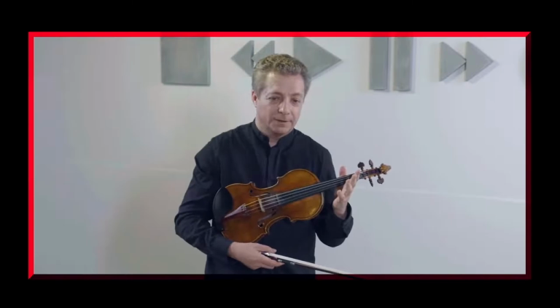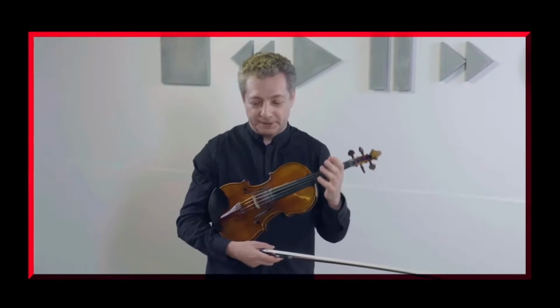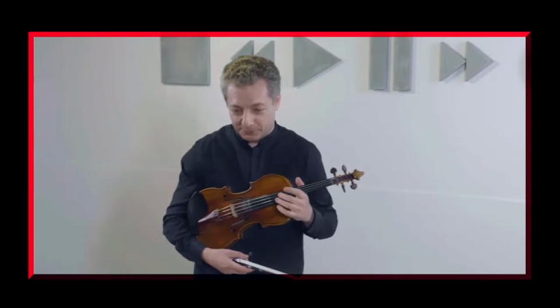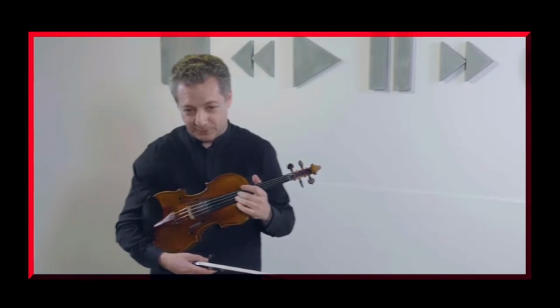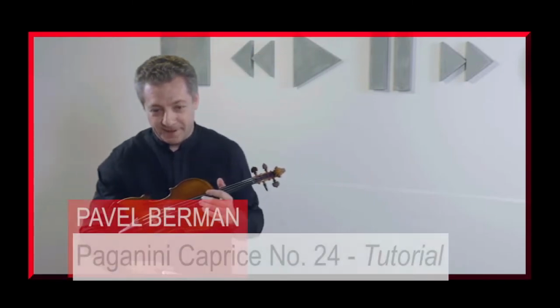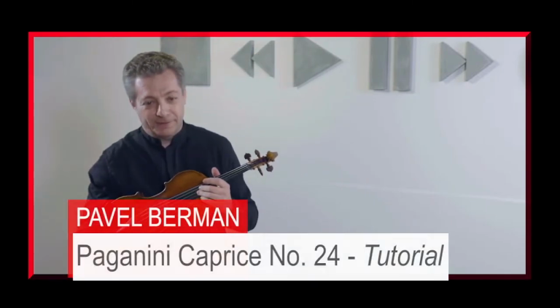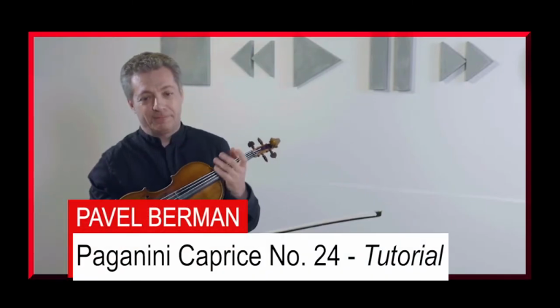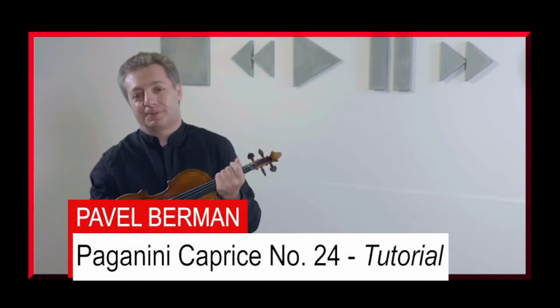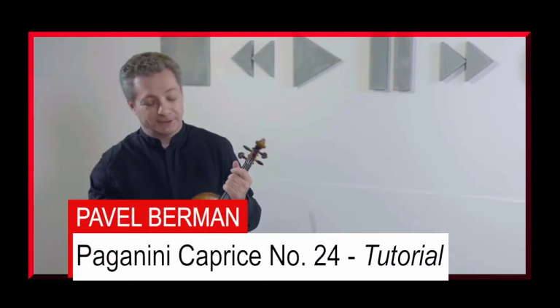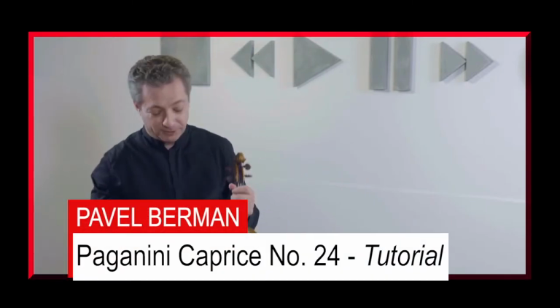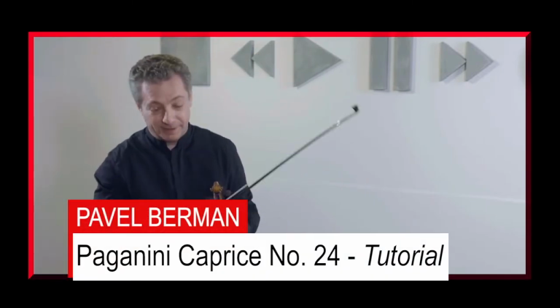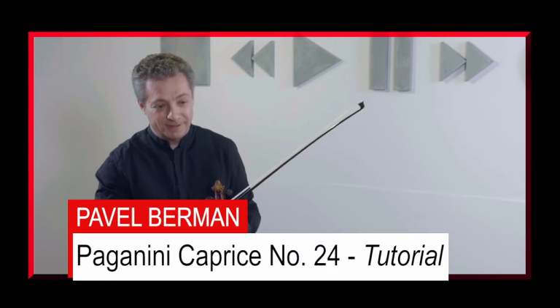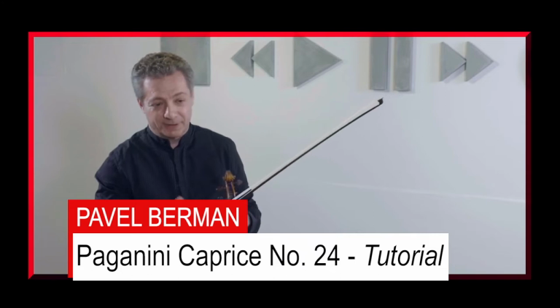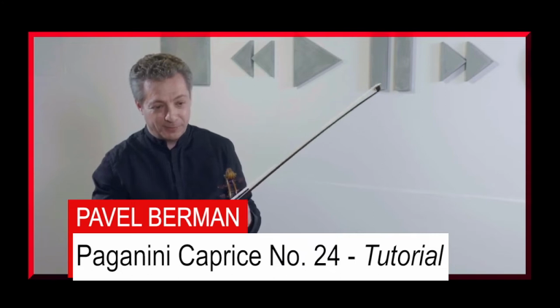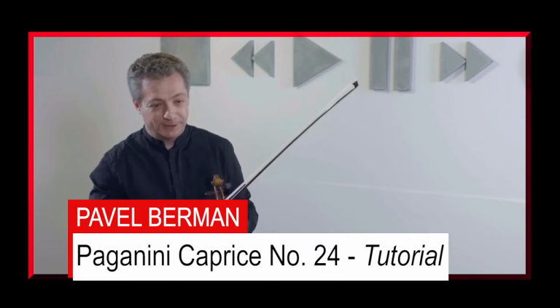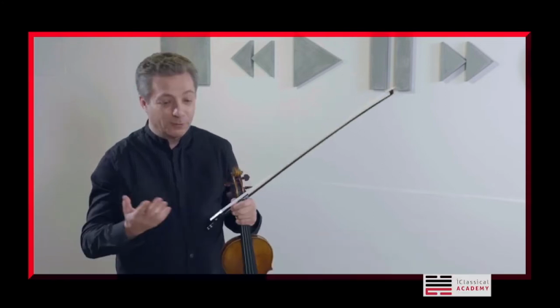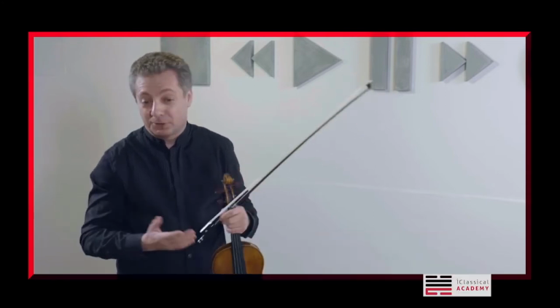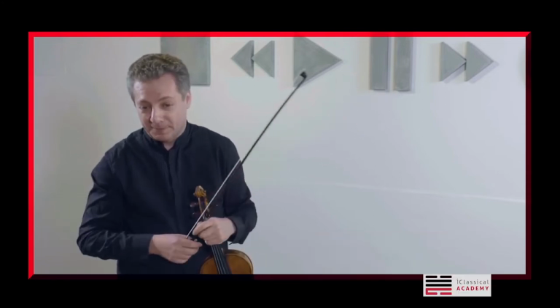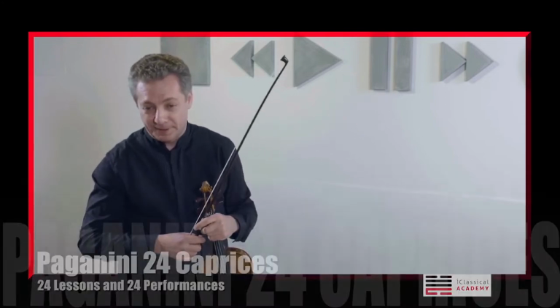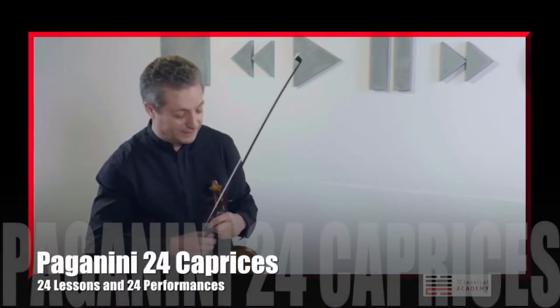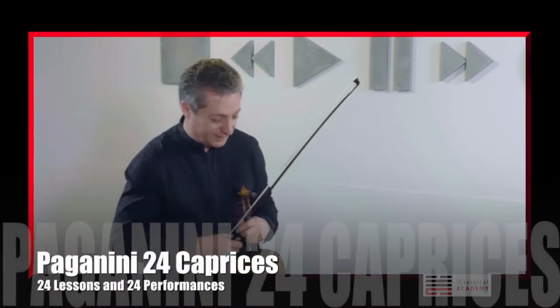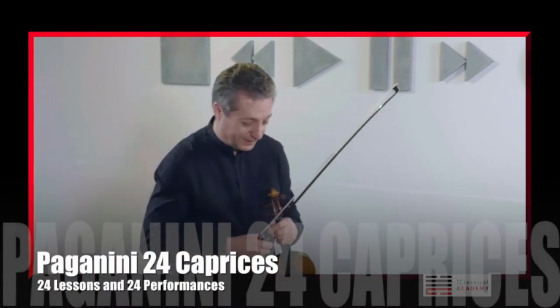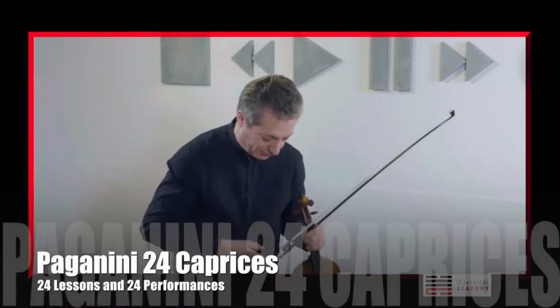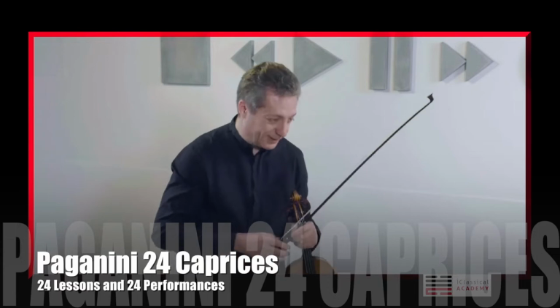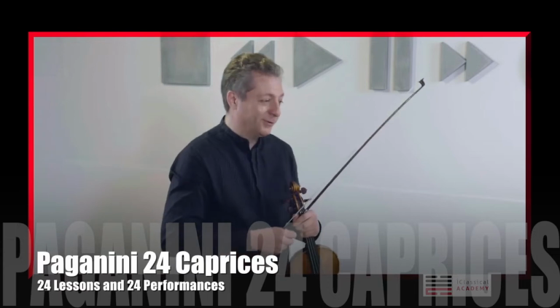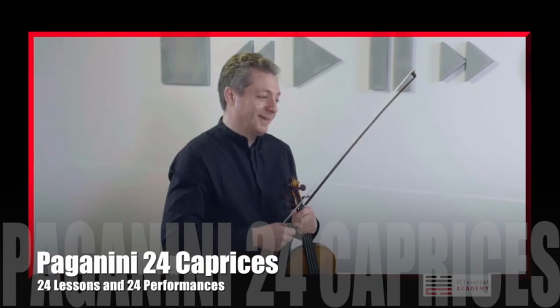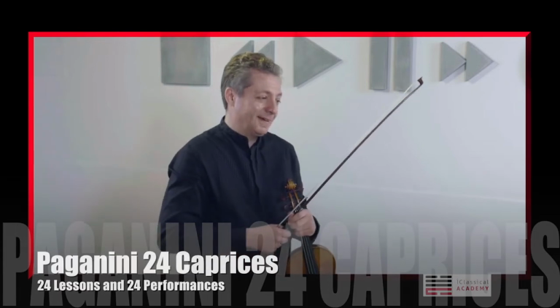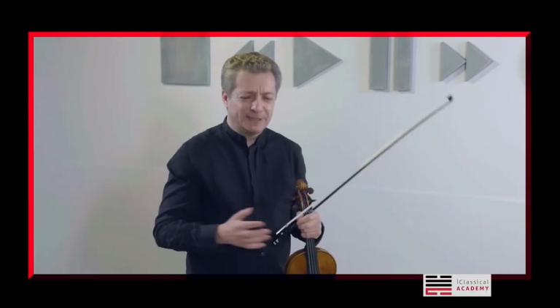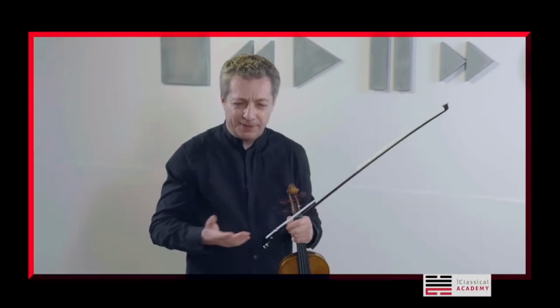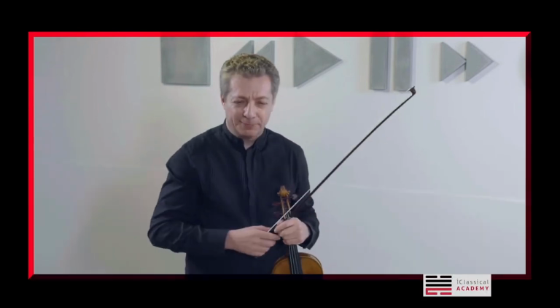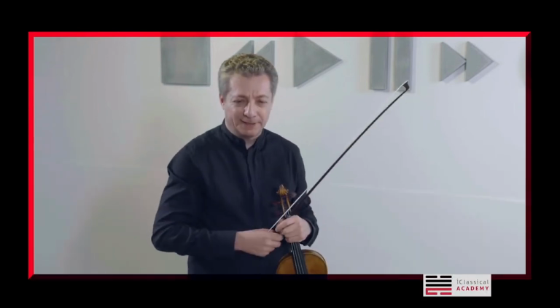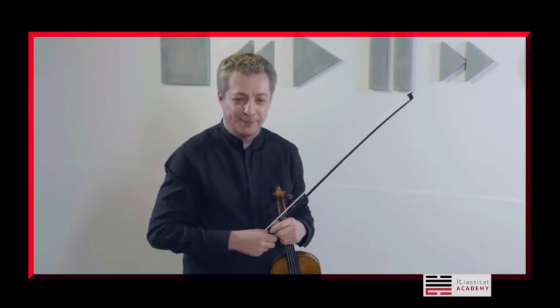Caprice number 24. The theme which has inspired great composers — one of the most famous themes in the history of music, I suppose. There is something mesmerizing about that.